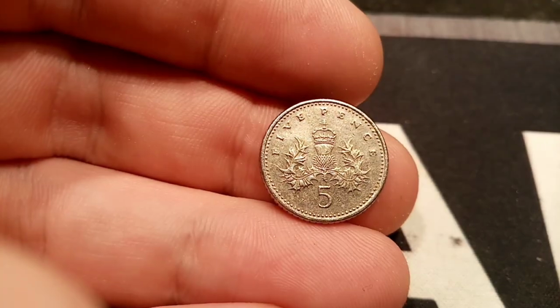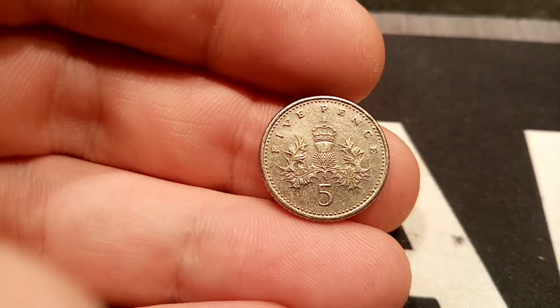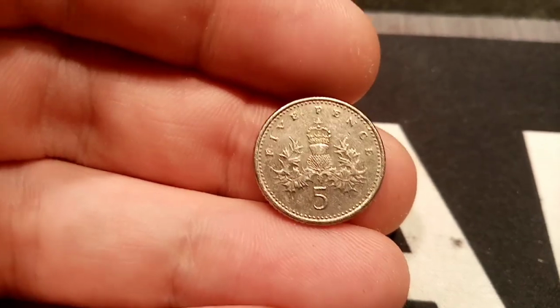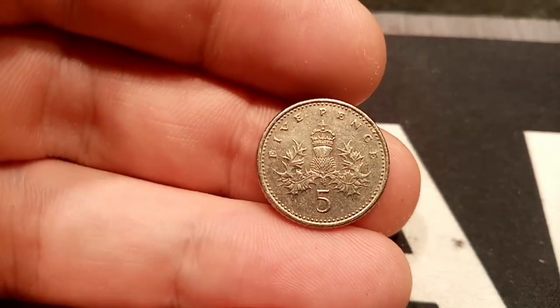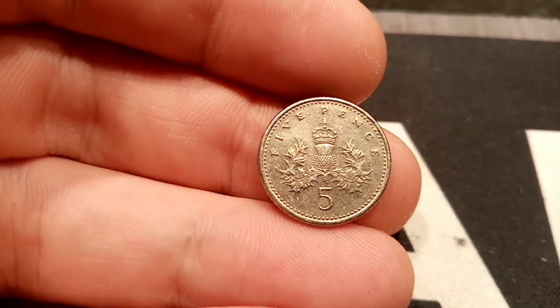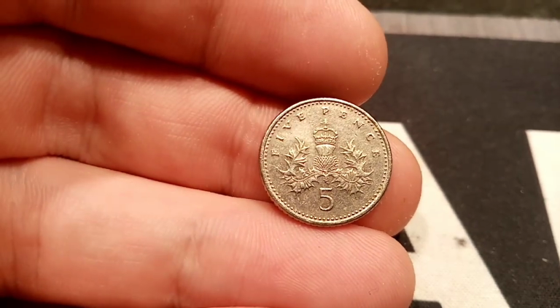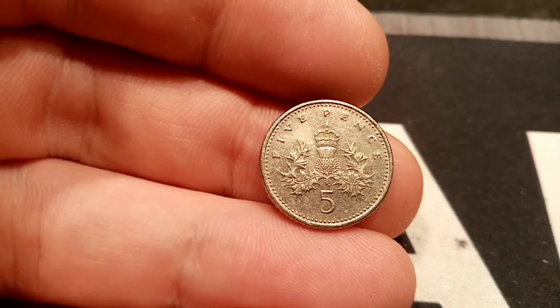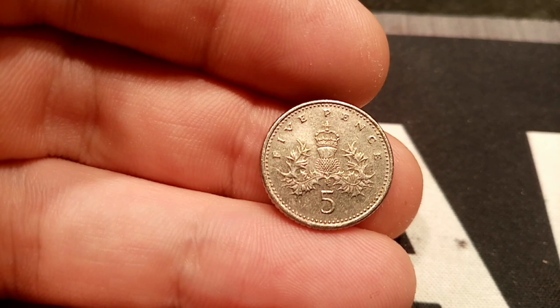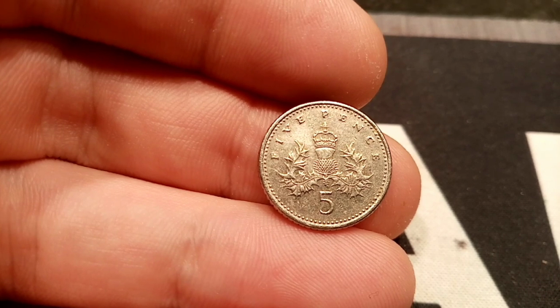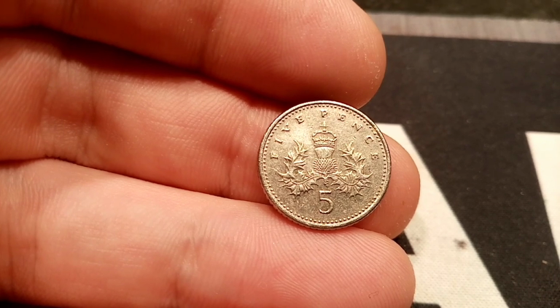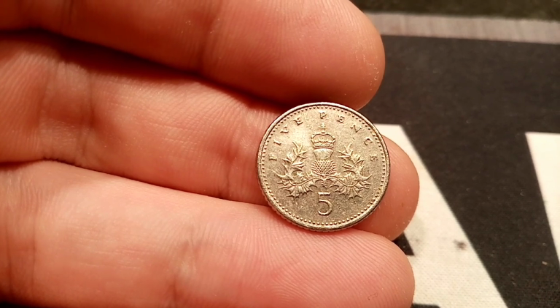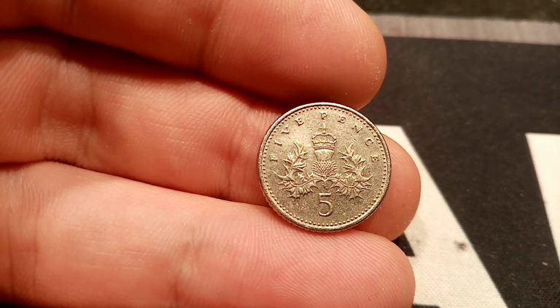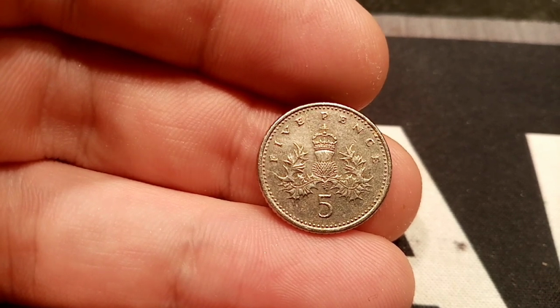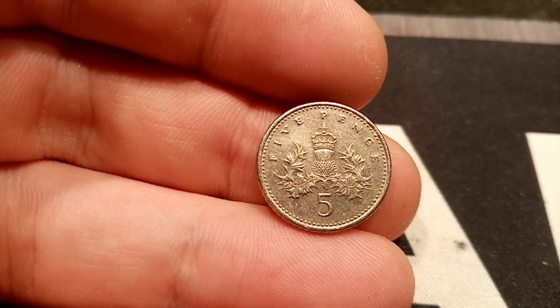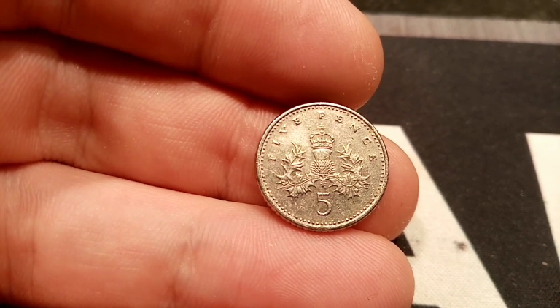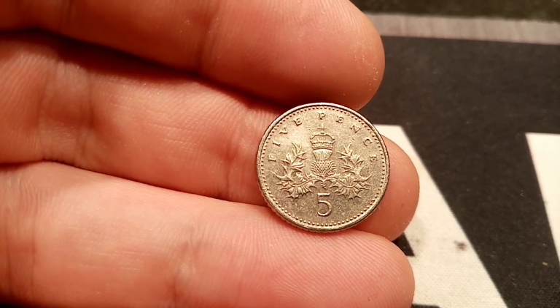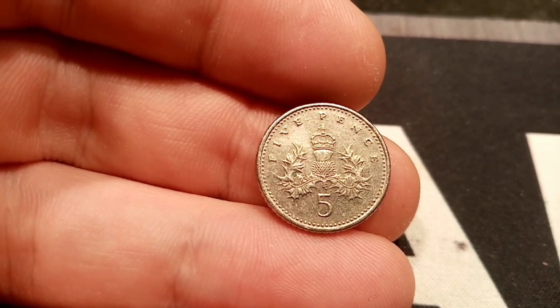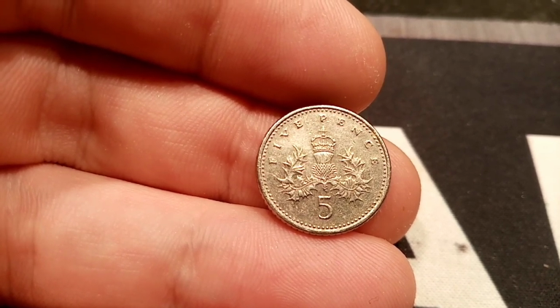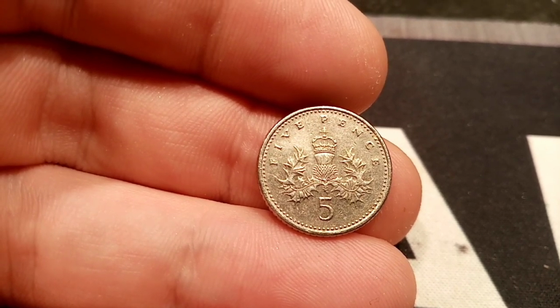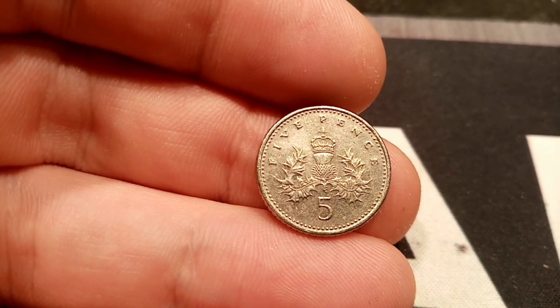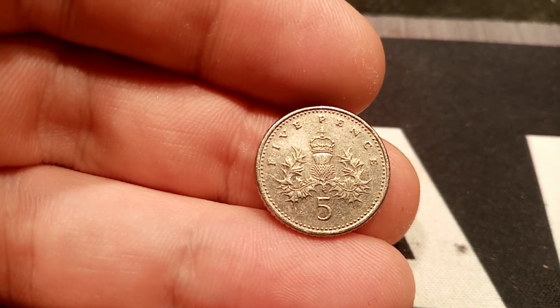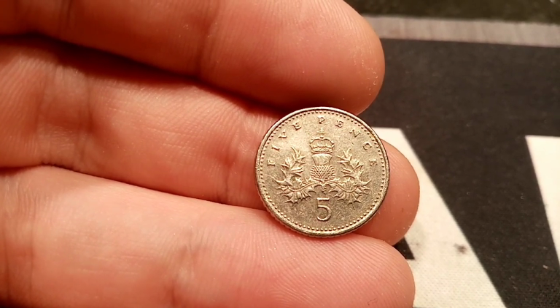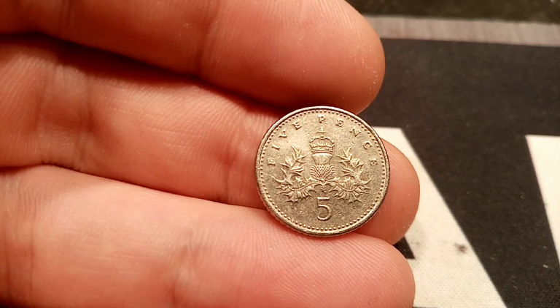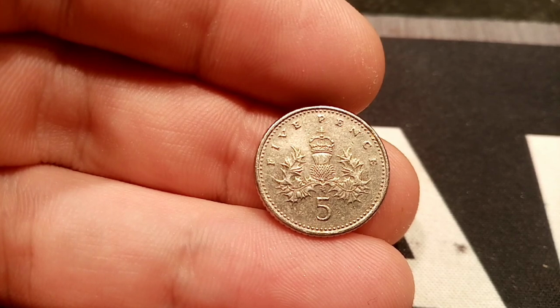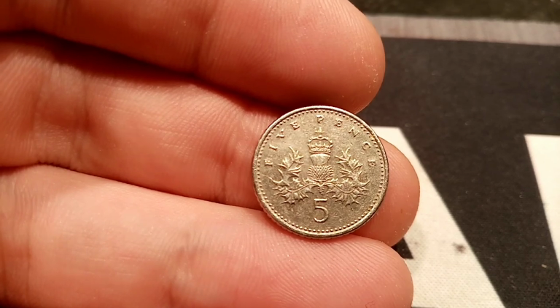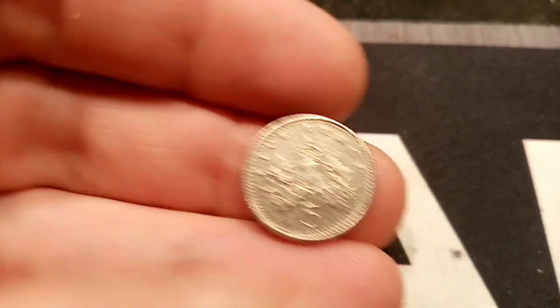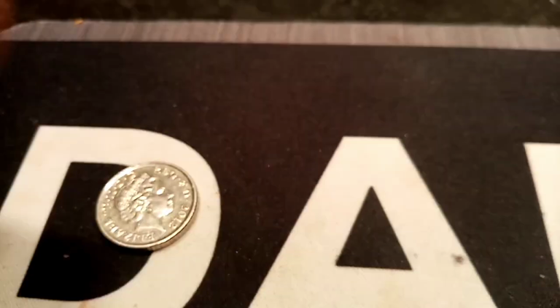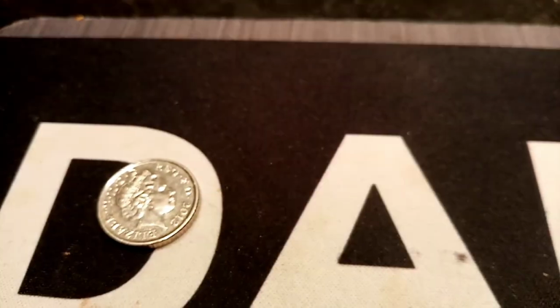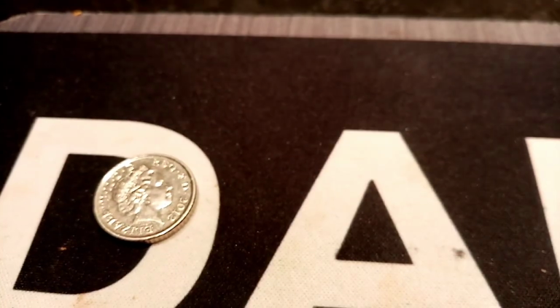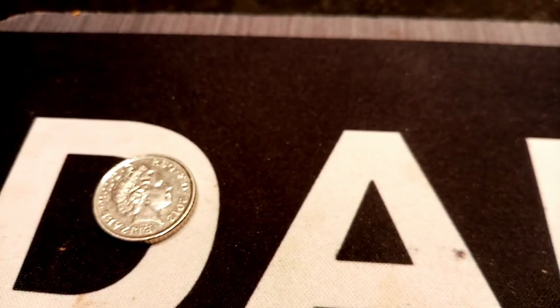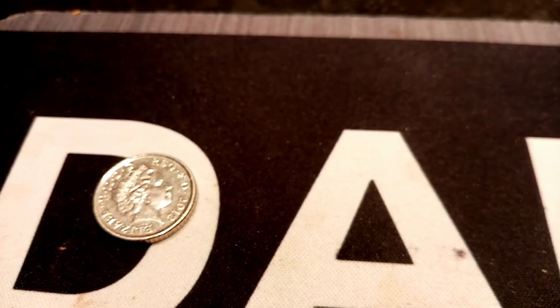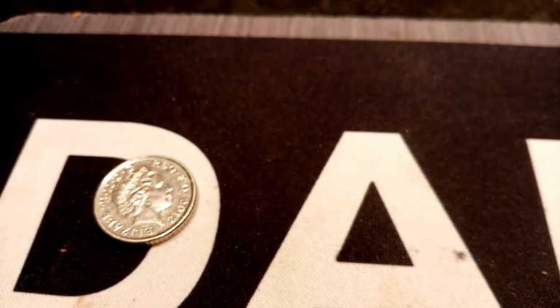The coin you see on the screen now — the first 5p to be downsized — was released in 1990. The design has the Scottish Thistle with the Royal Crown, with '5p' as the coin's face value at the top and the number 5 at the bottom.